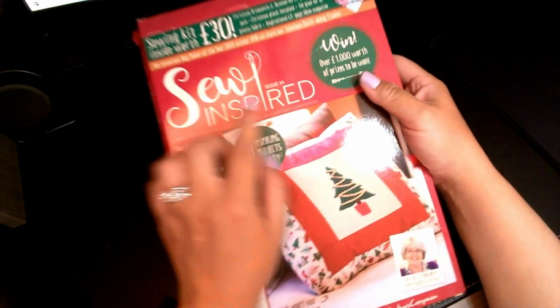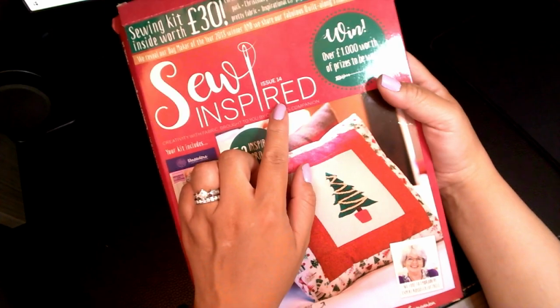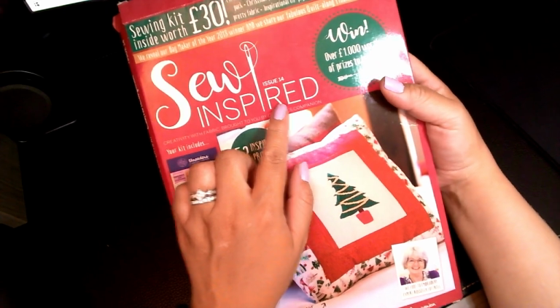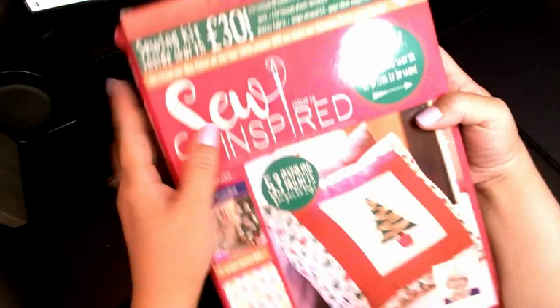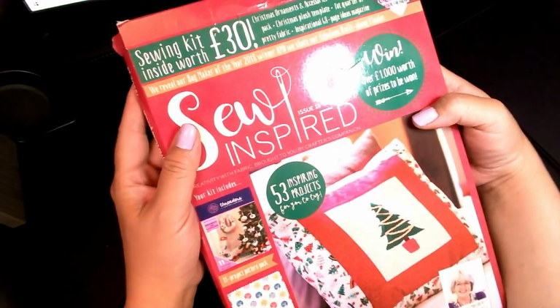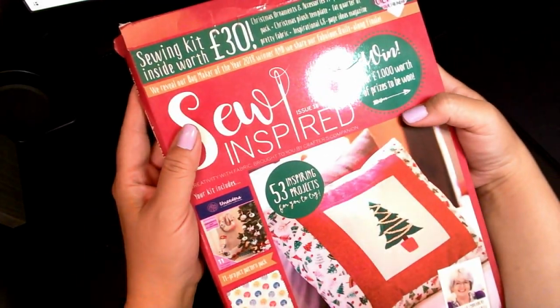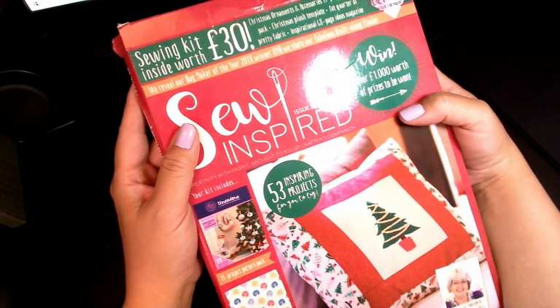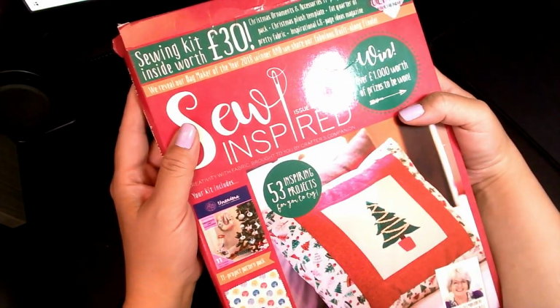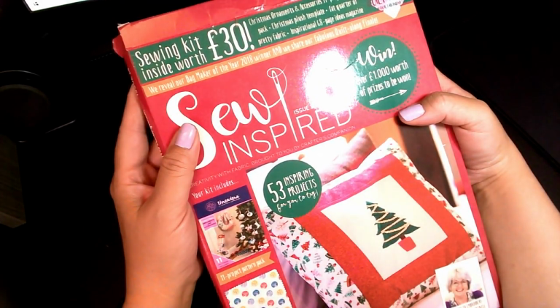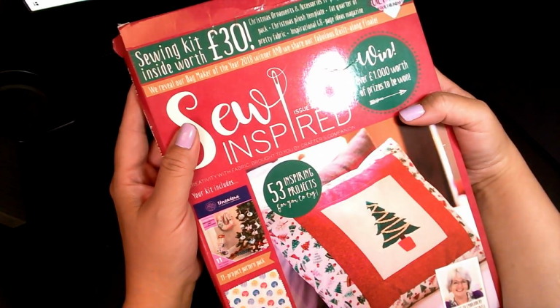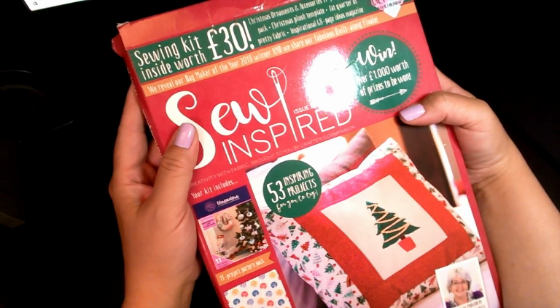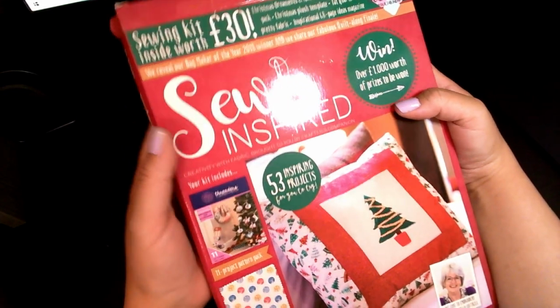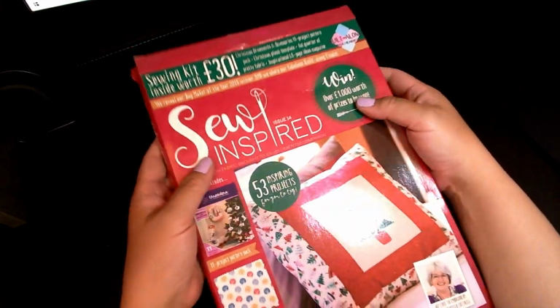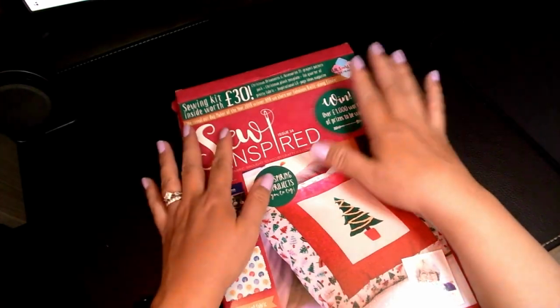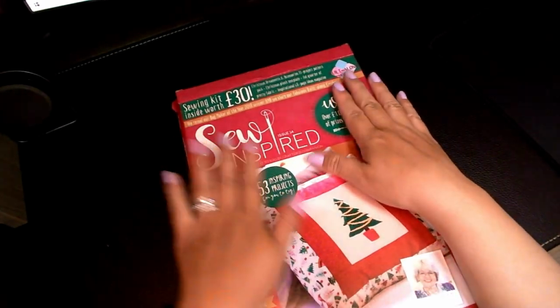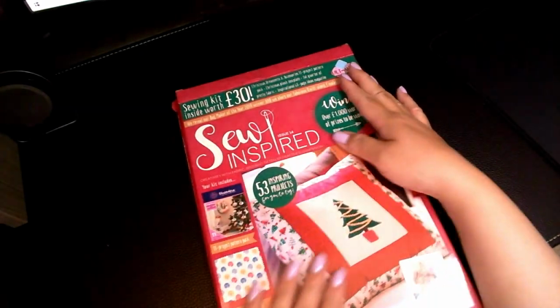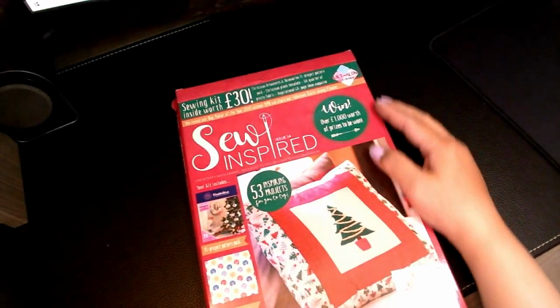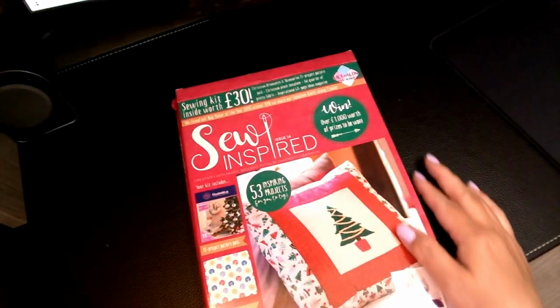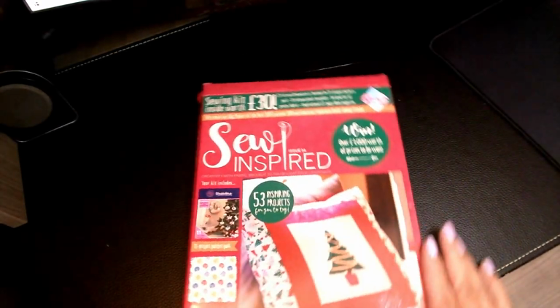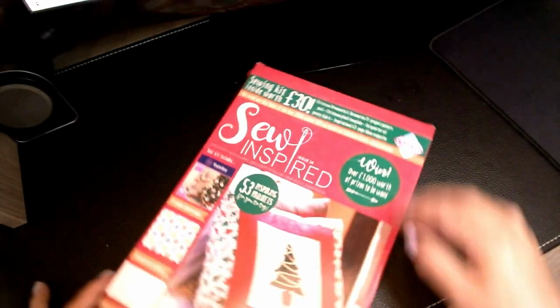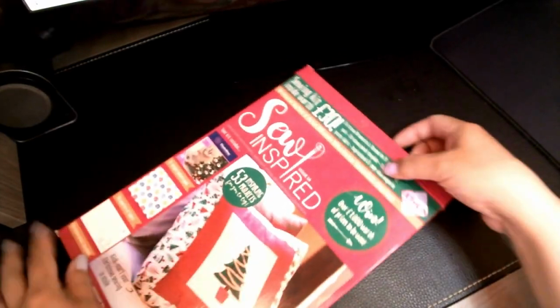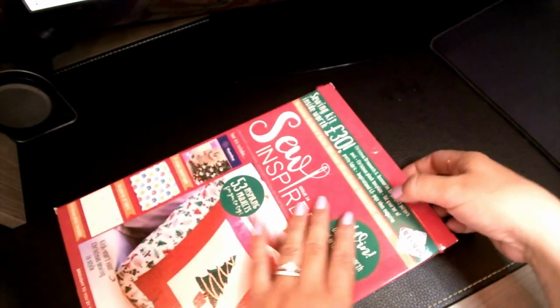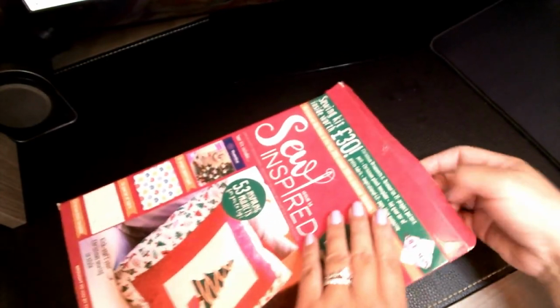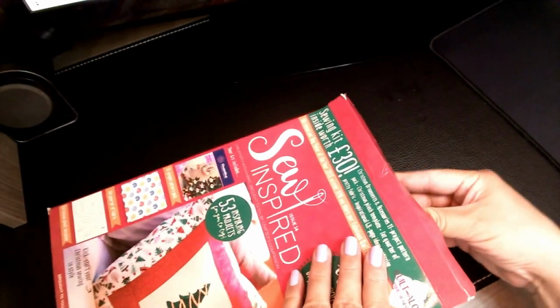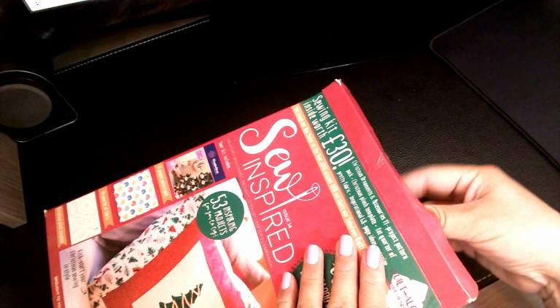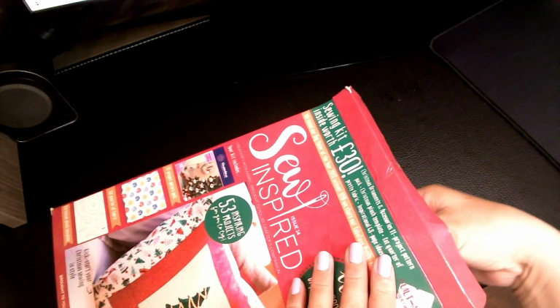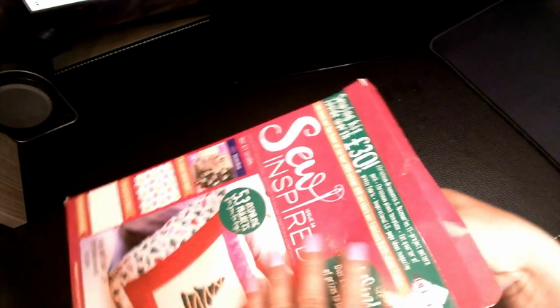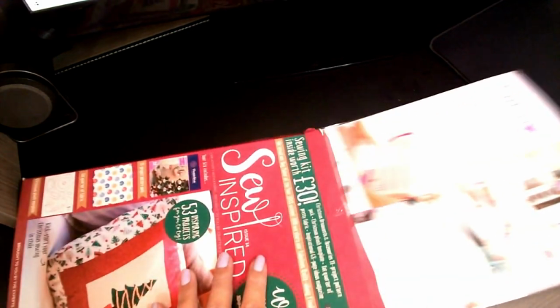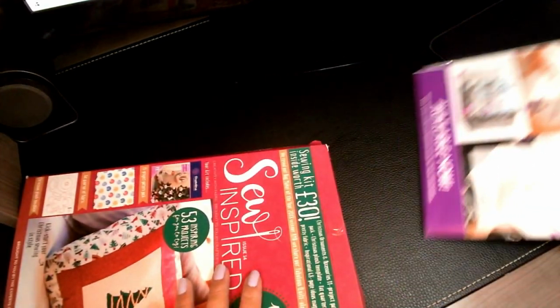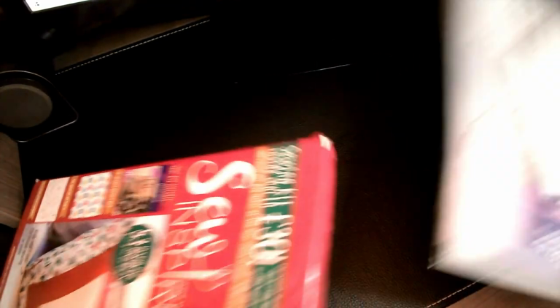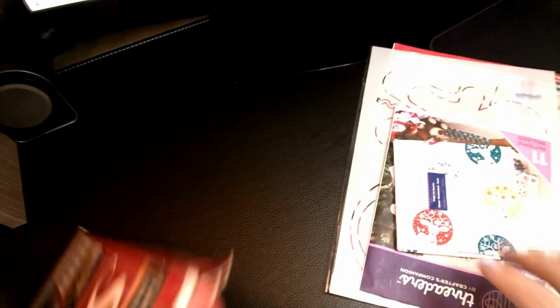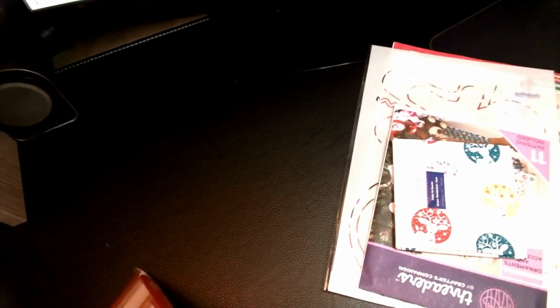This is issue 14, and it says Bag Maker of the Year 2018, so this is probably about a year and a half old. Again, you get the magazine and then you get a few extra goodies with it.